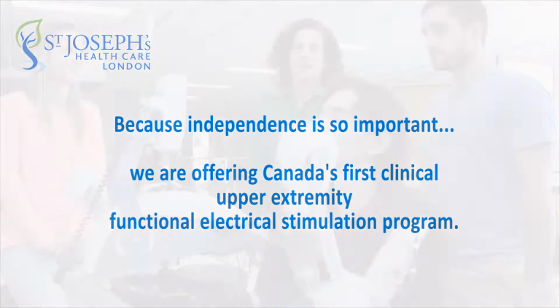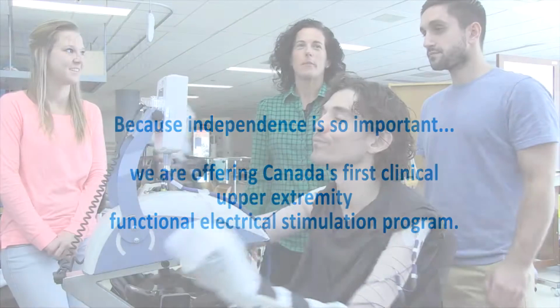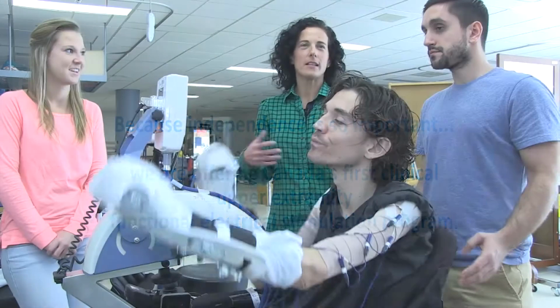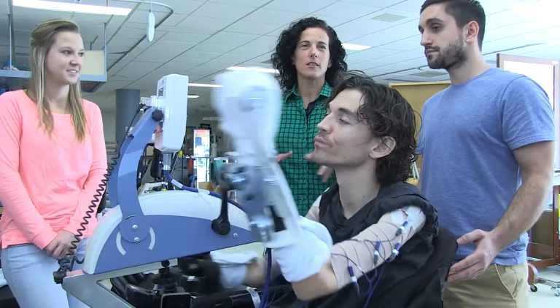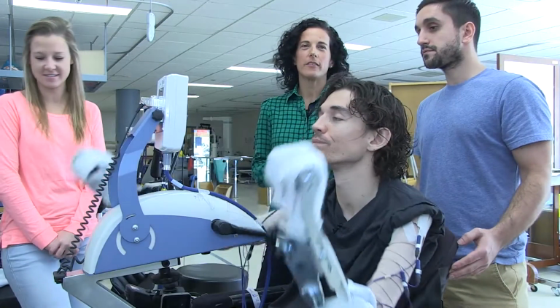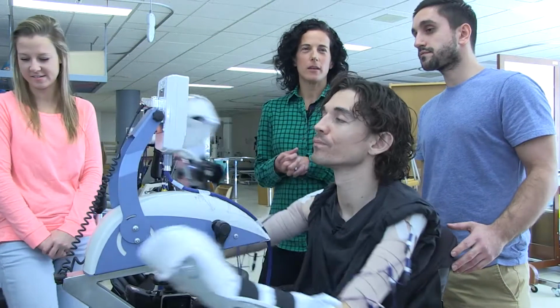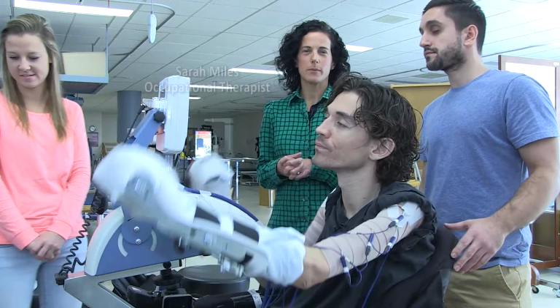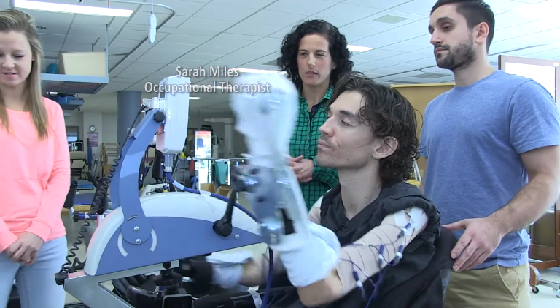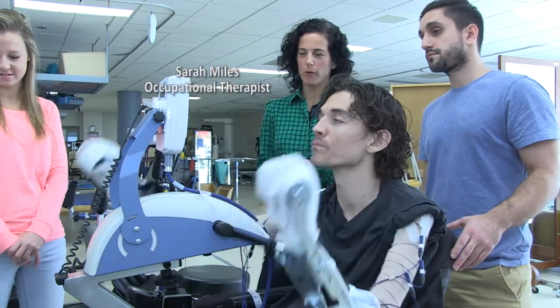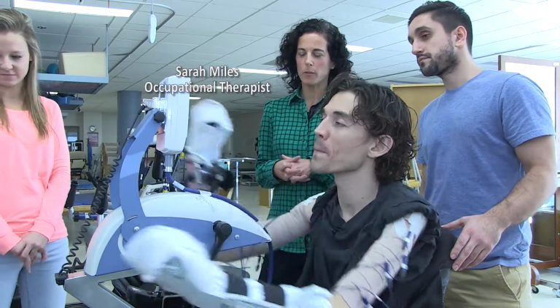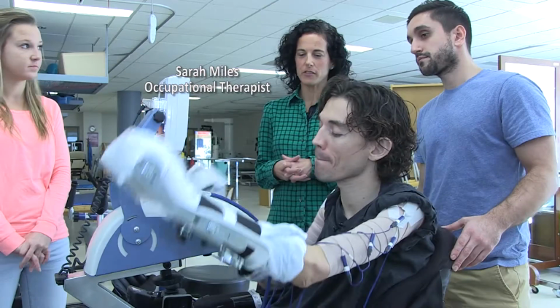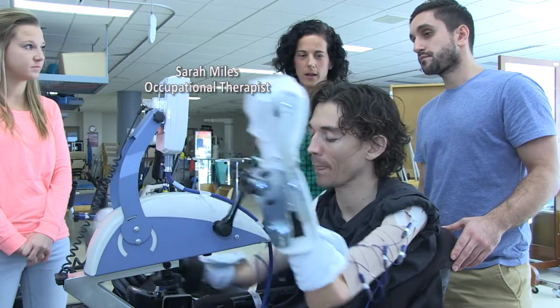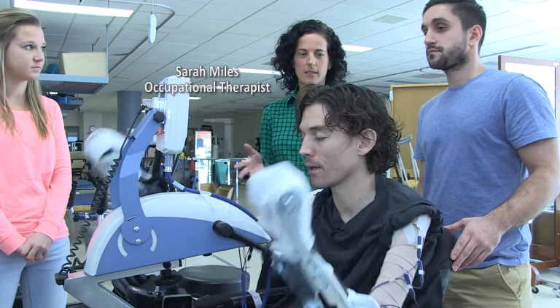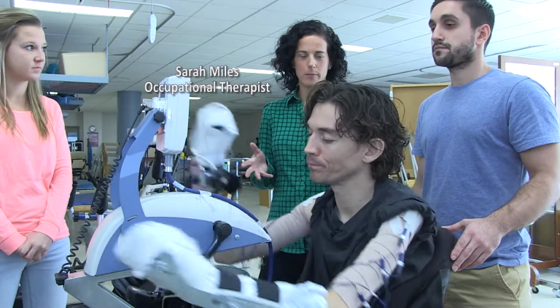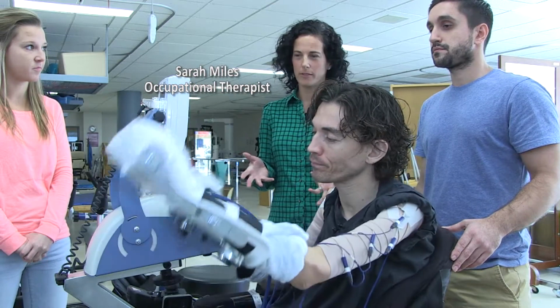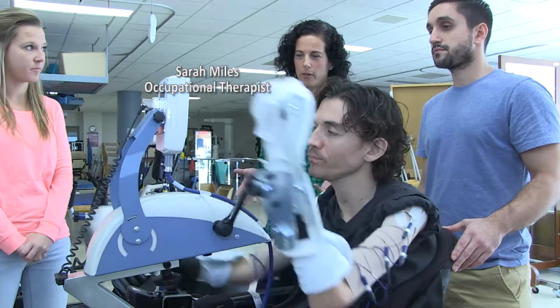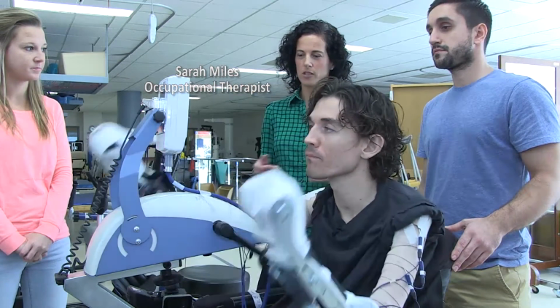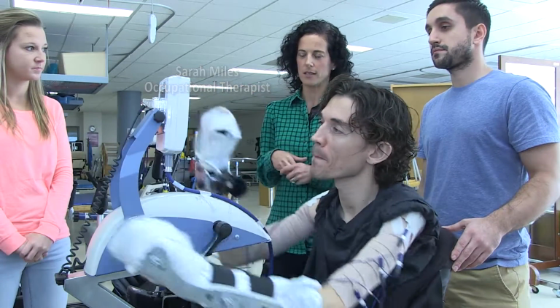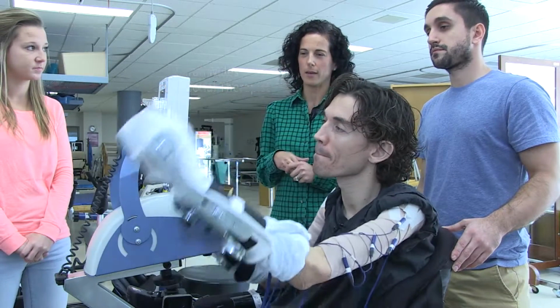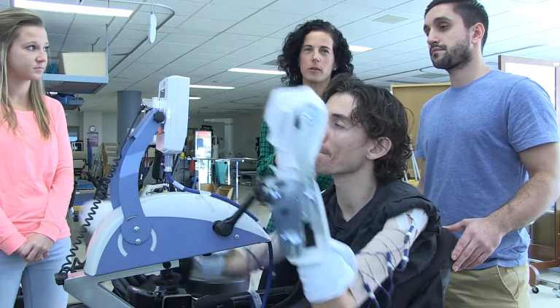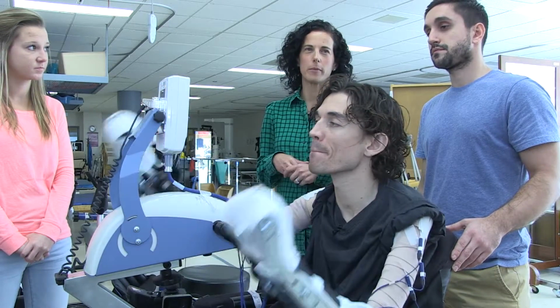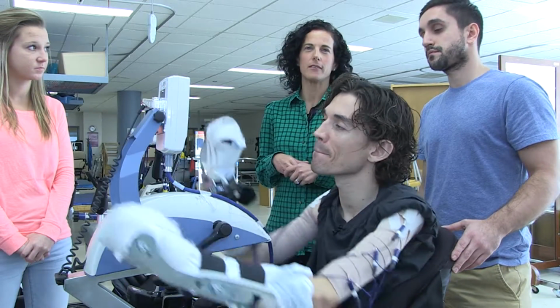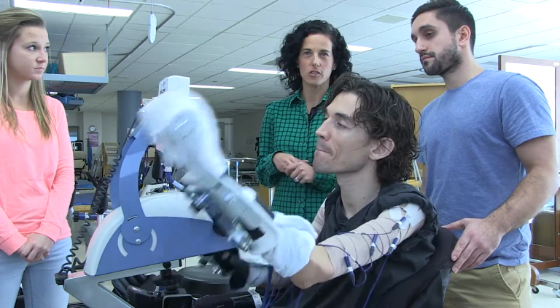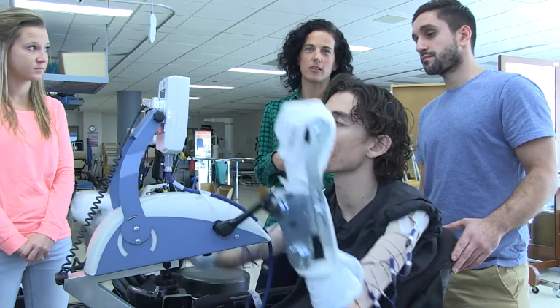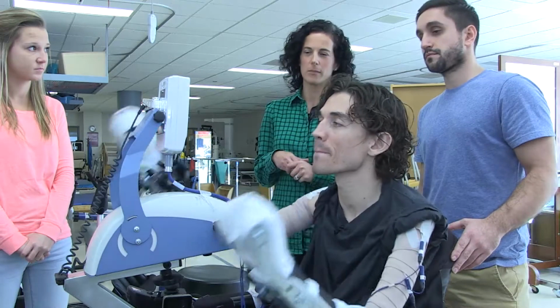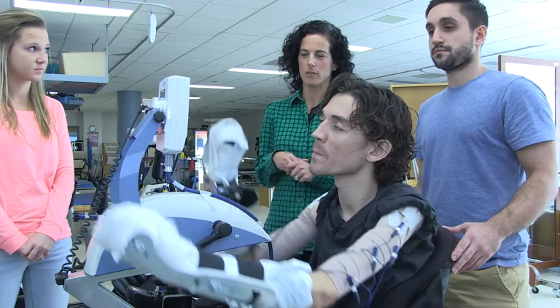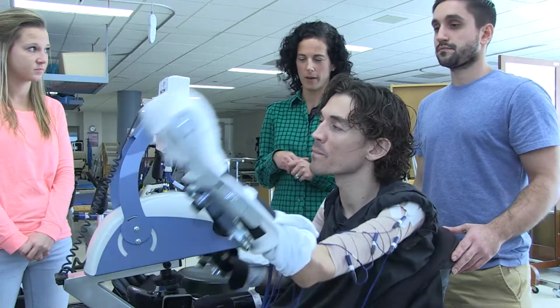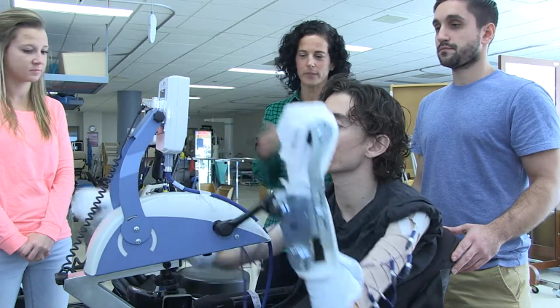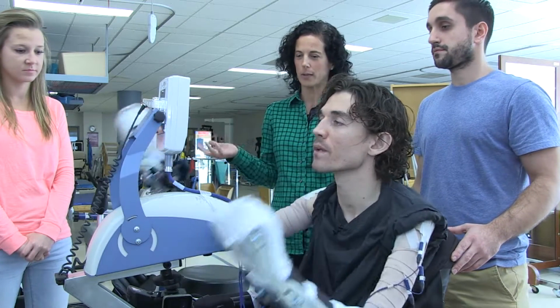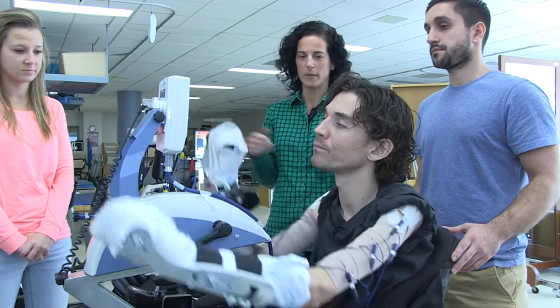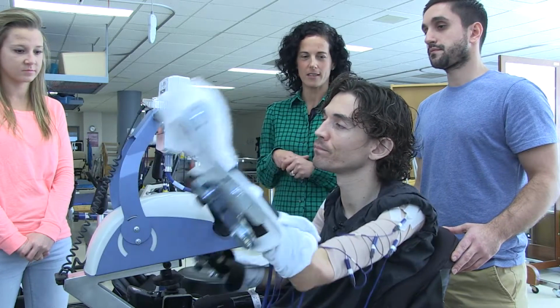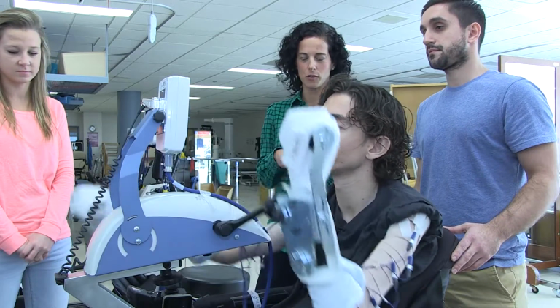At Parkwood Institute we have an outpatient spinal cord injury program where we've just piloted this component of our program, which is the Upper Extremity Functional Electrical Stimulation Program, called Upper Extremity FES for short.